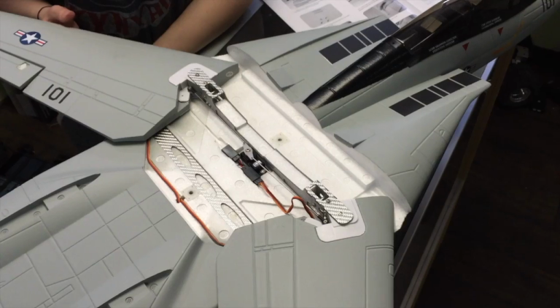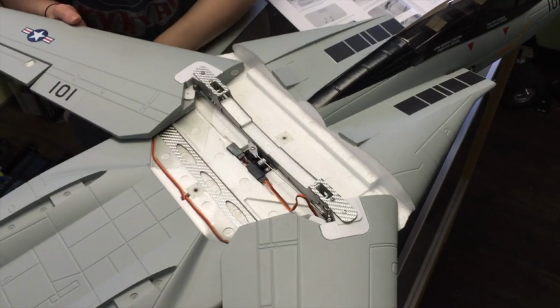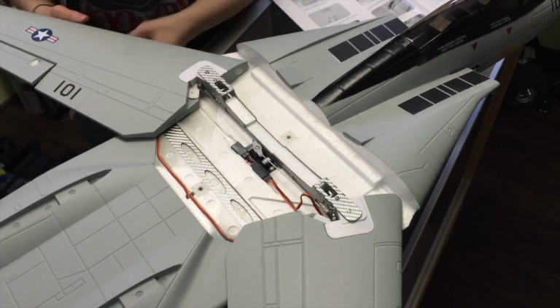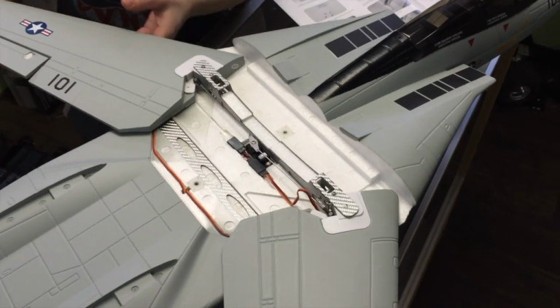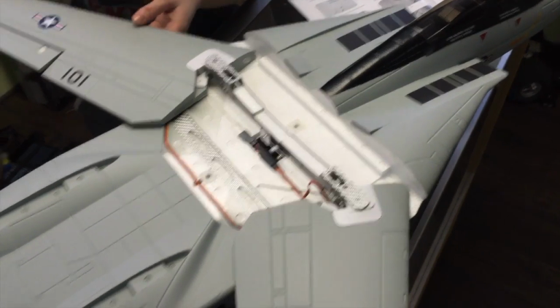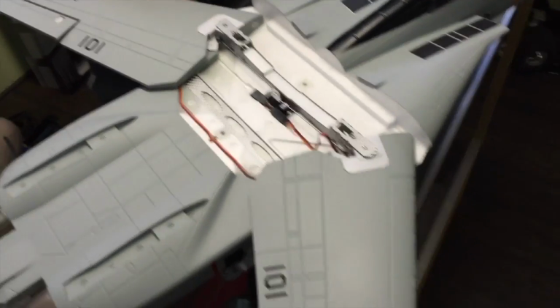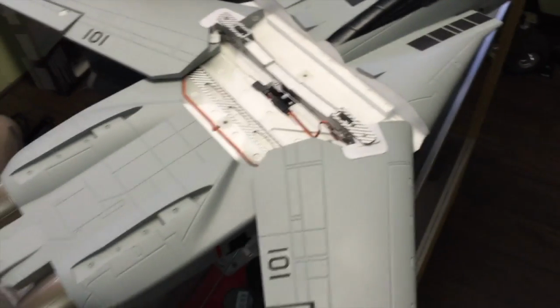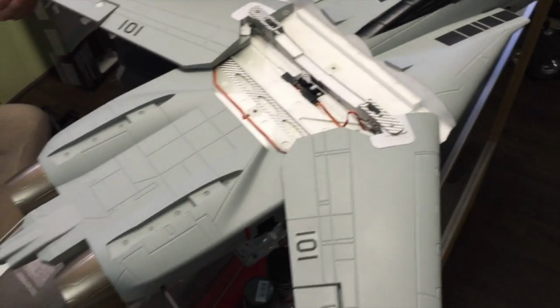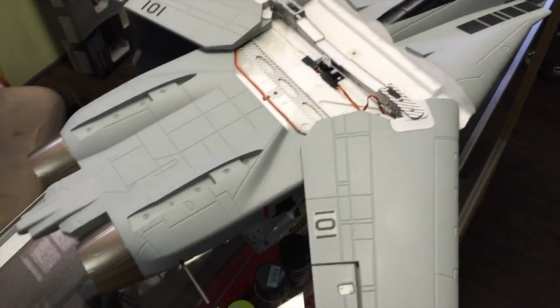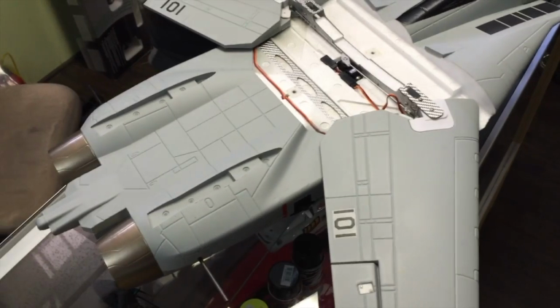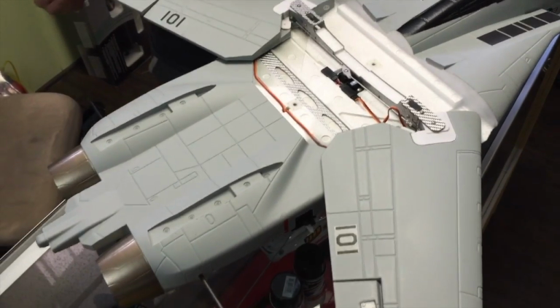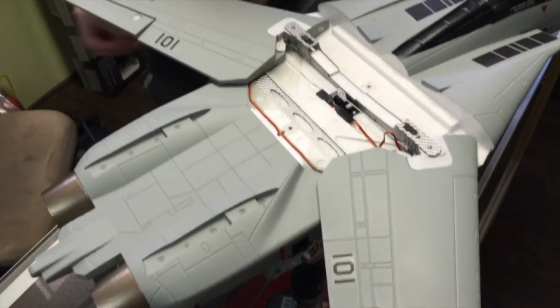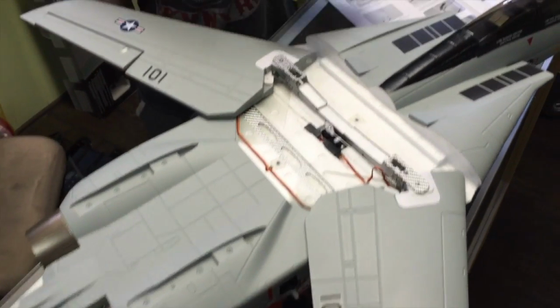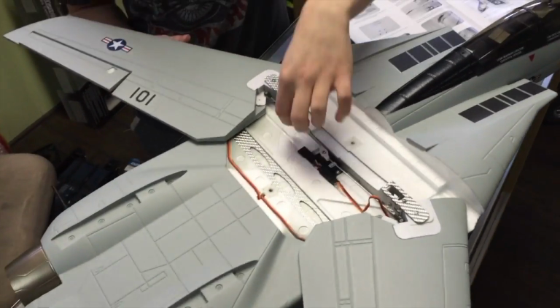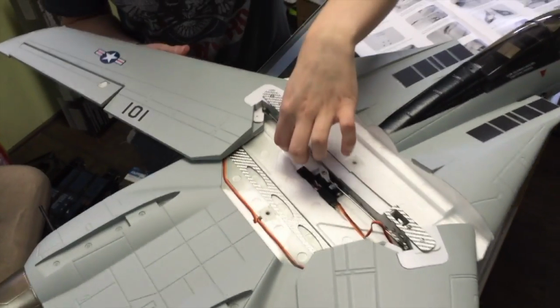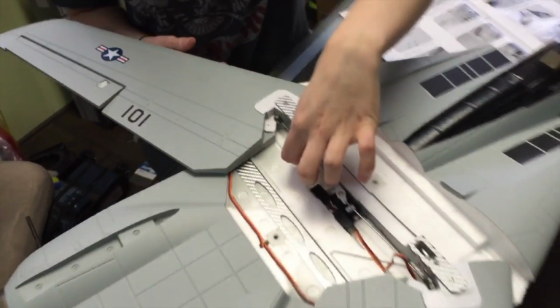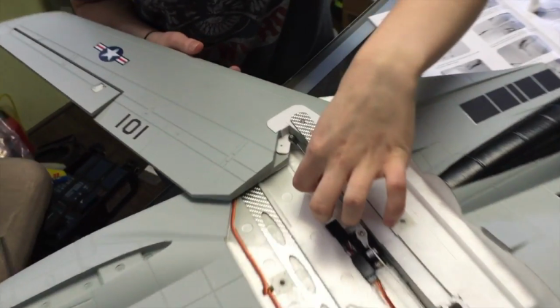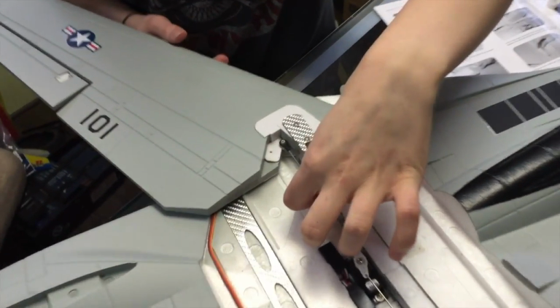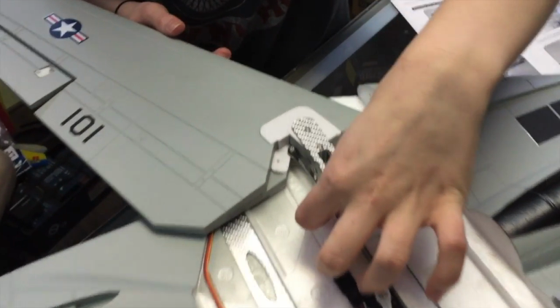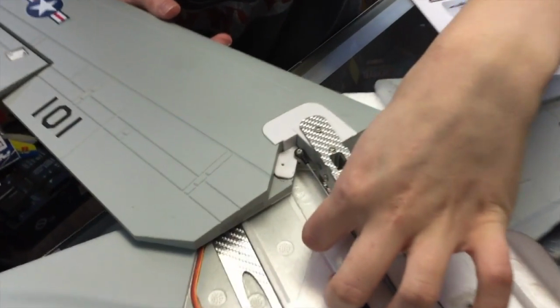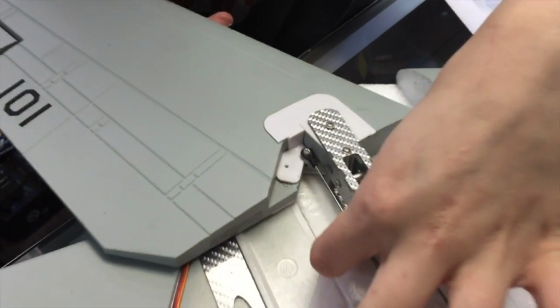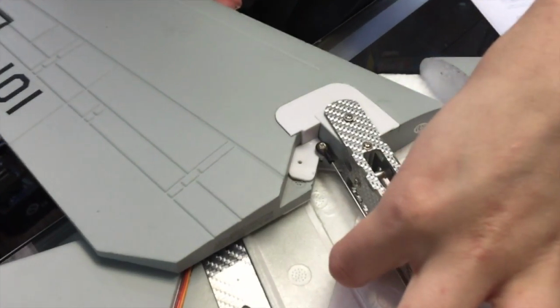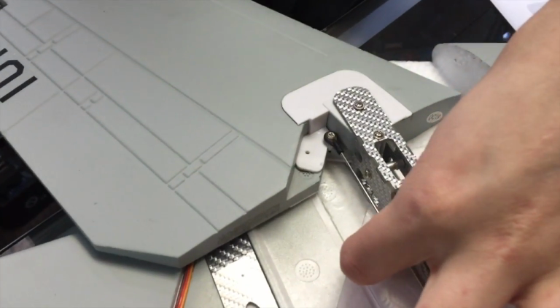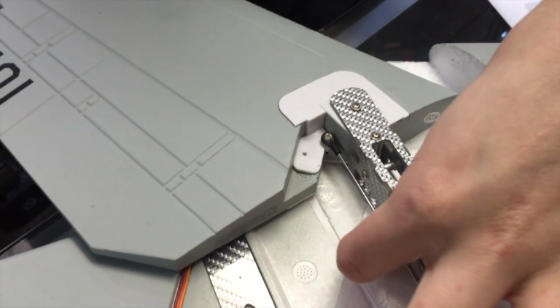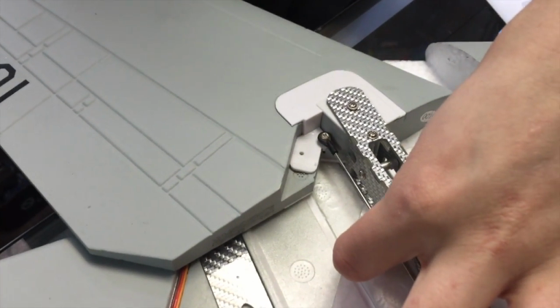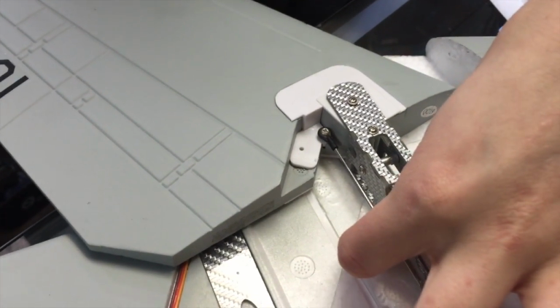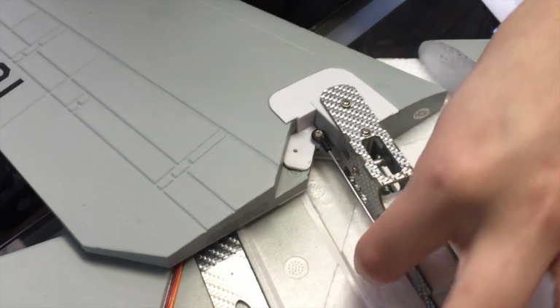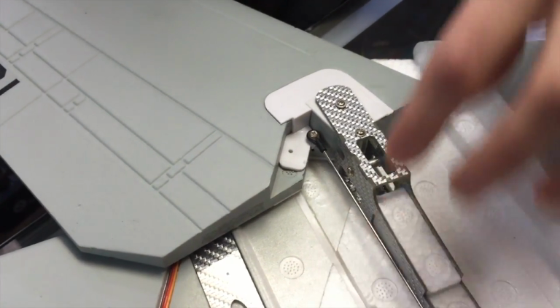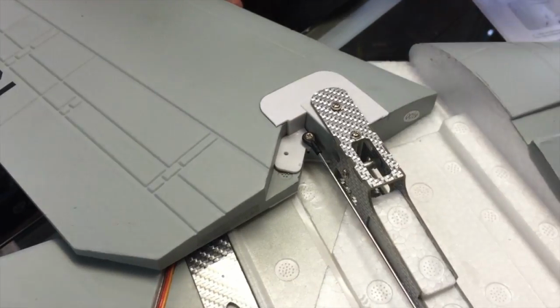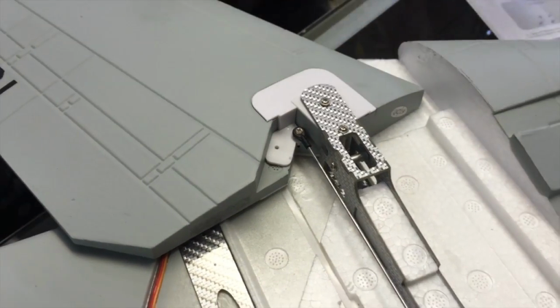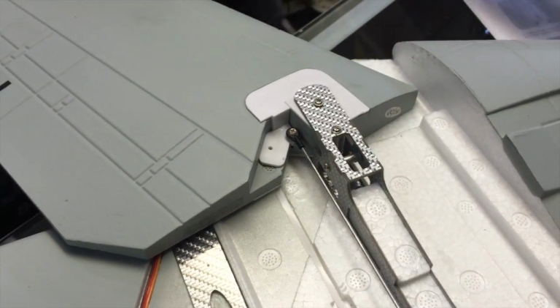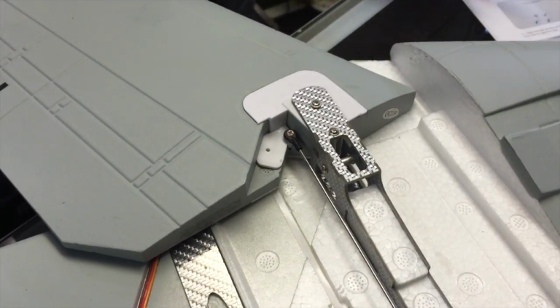You want to make sure that the wings are at the same angle, and to facilitate that you want to make sure the clevis clasp is properly adjusted.